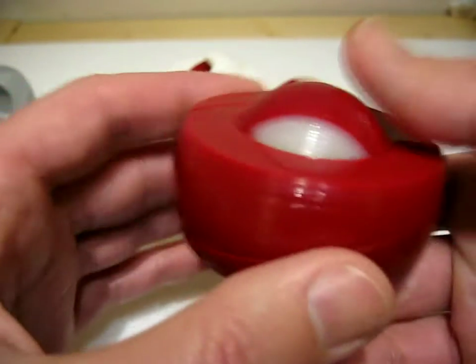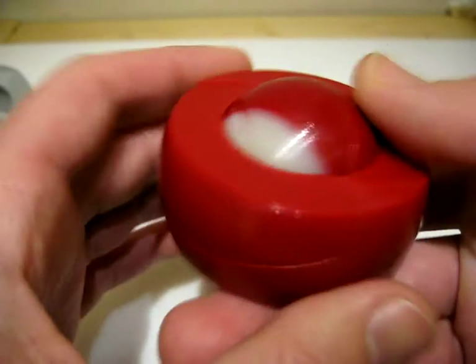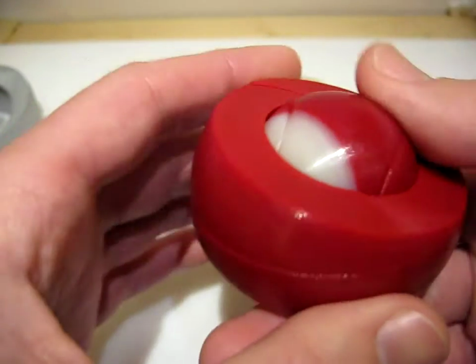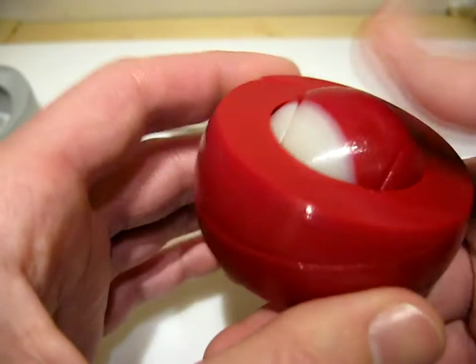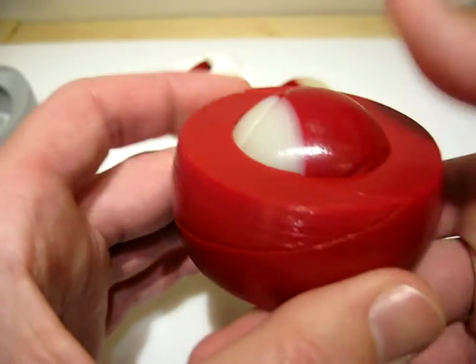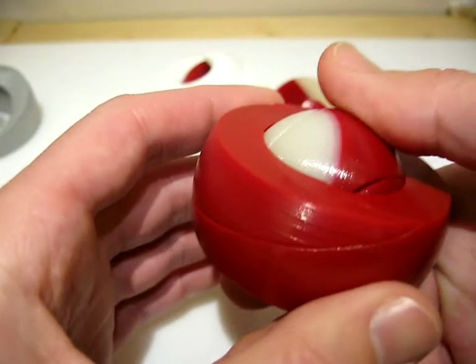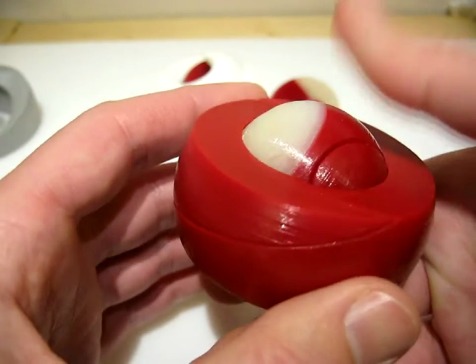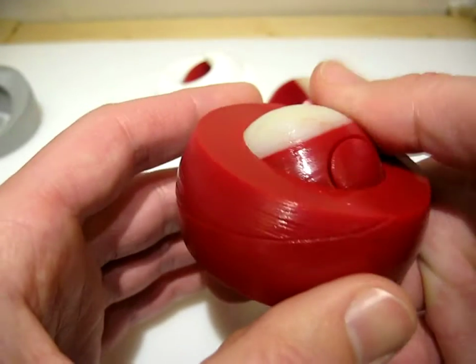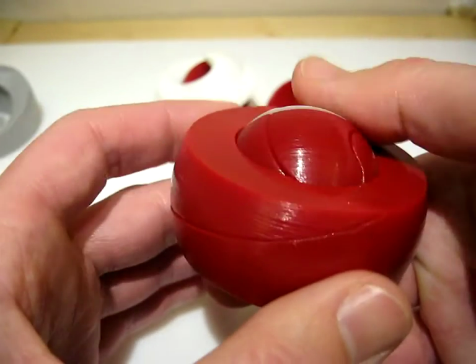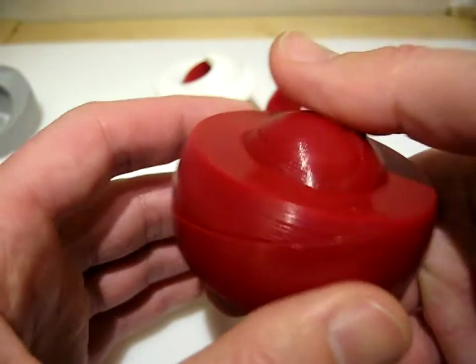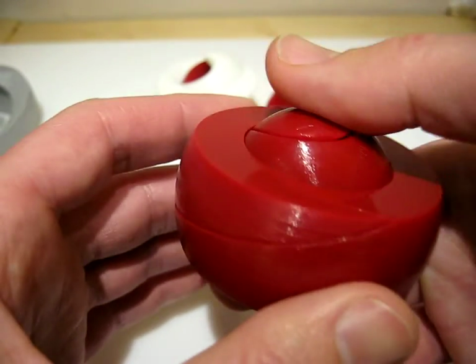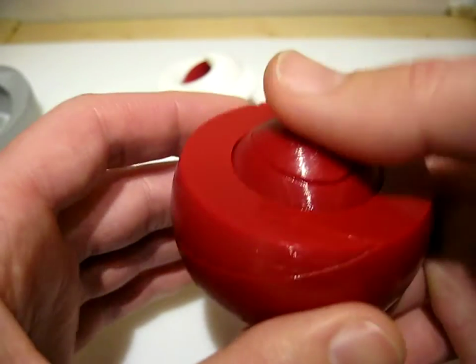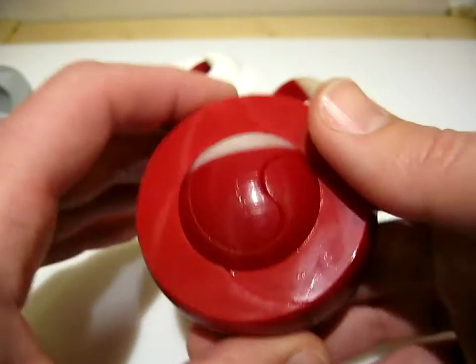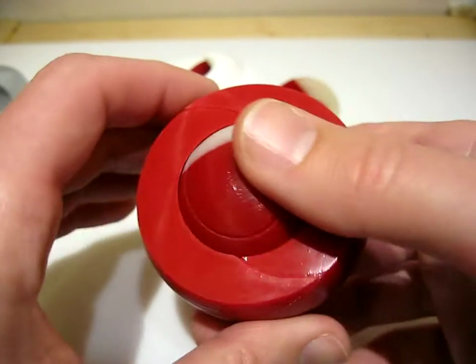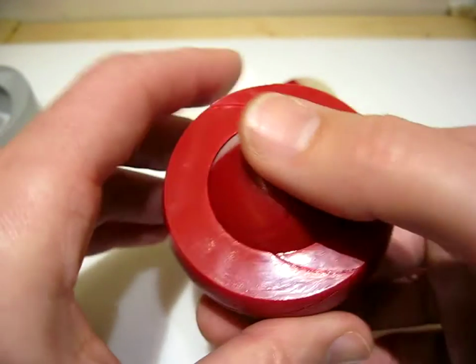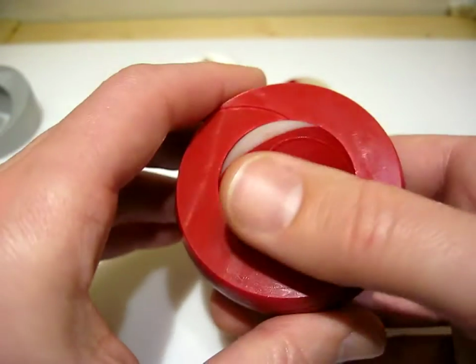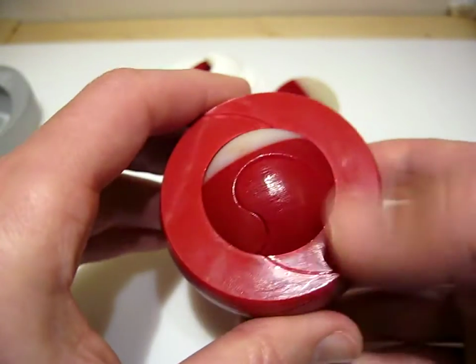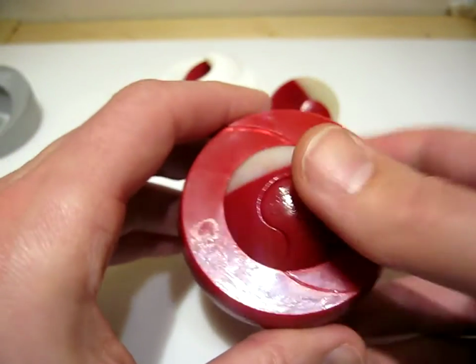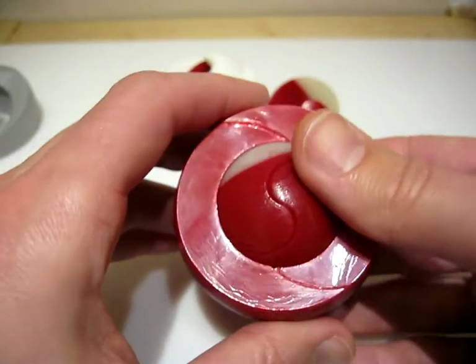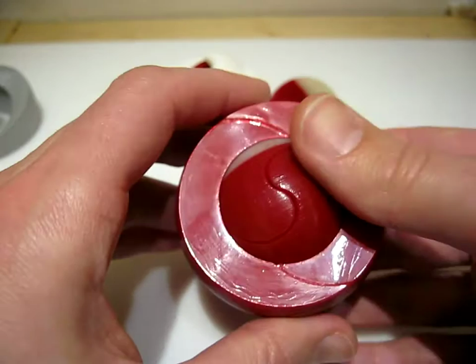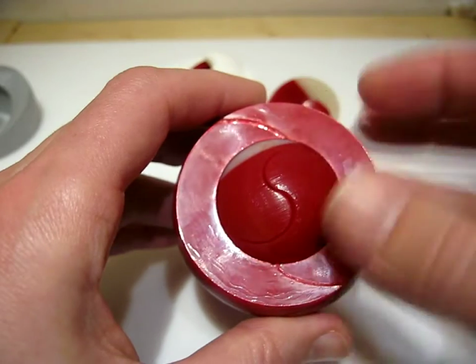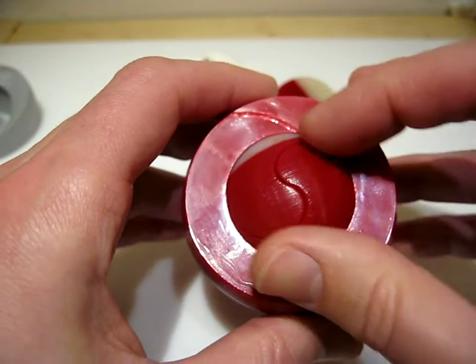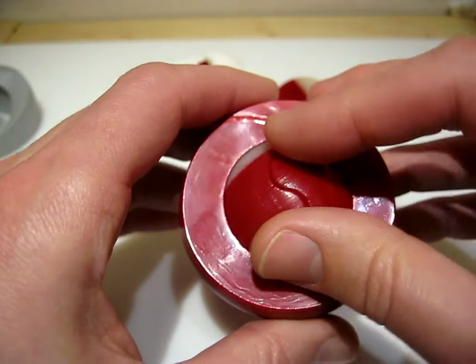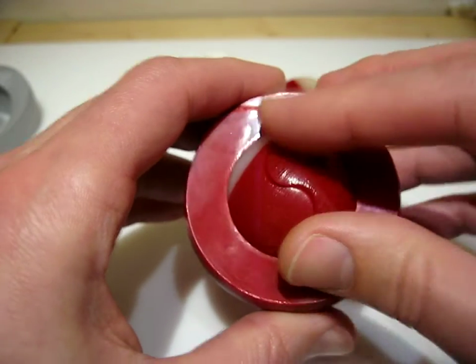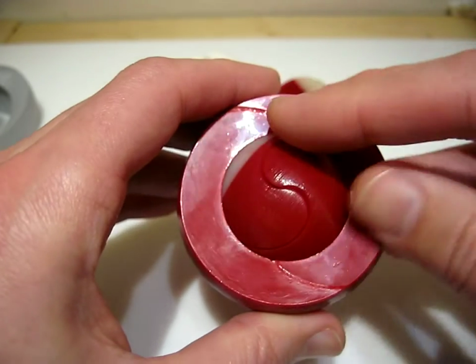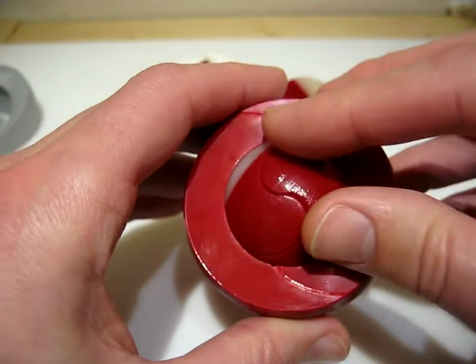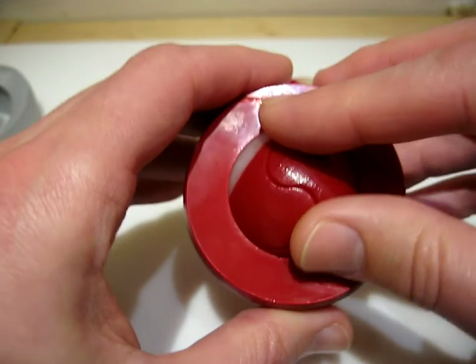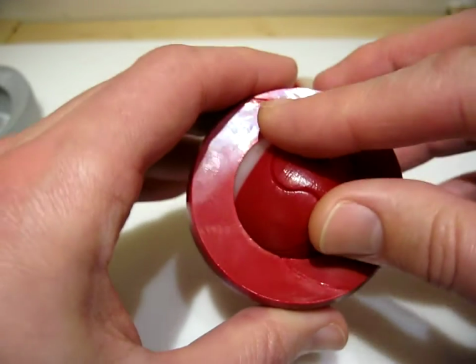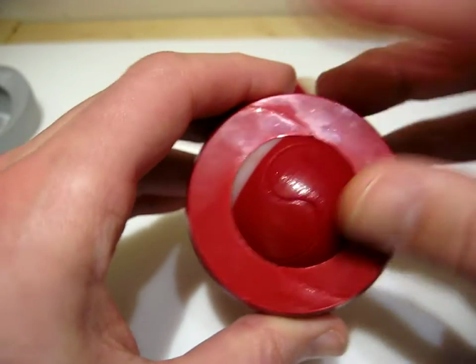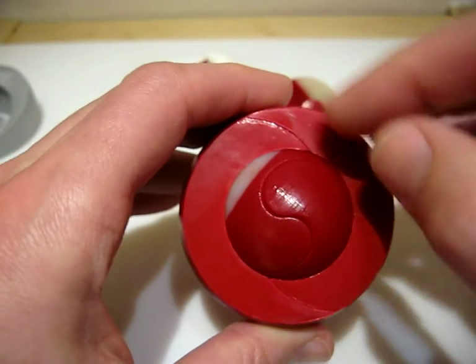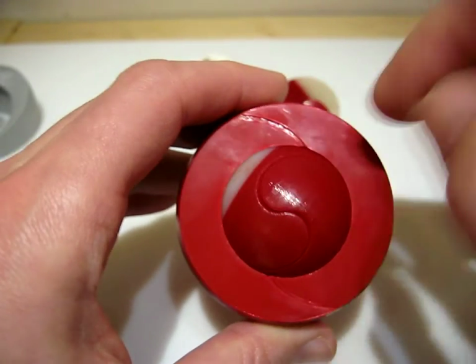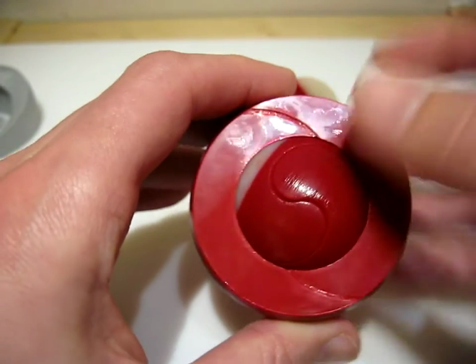The goal is to open the puzzle. The ball also has an S-shaped cut, but when you try to line it up, it doesn't match.